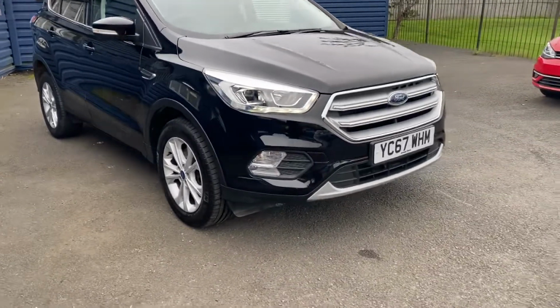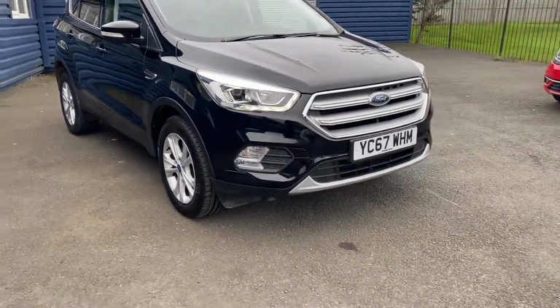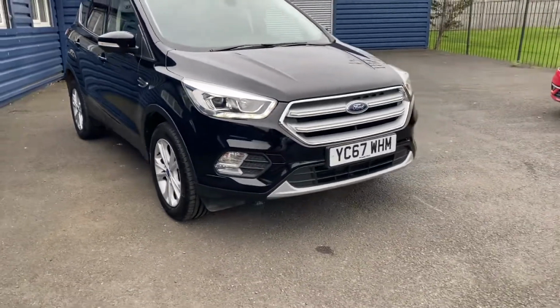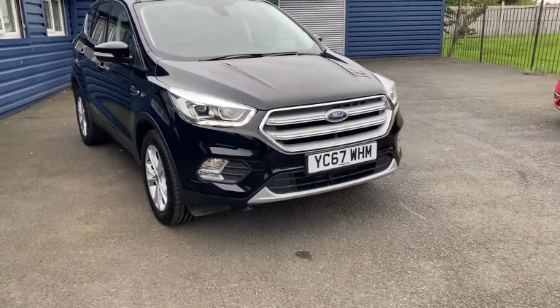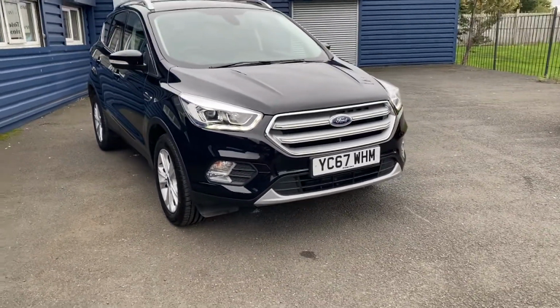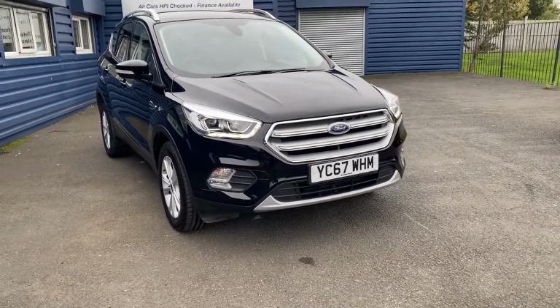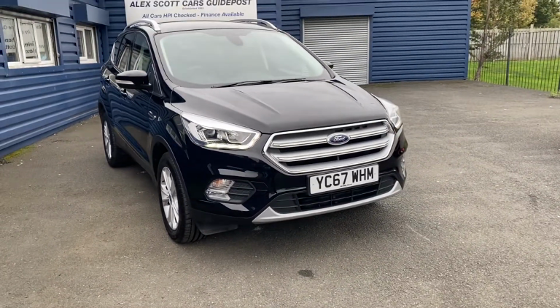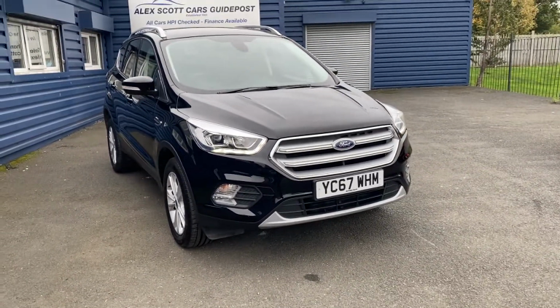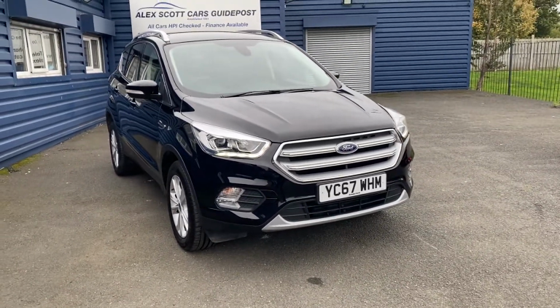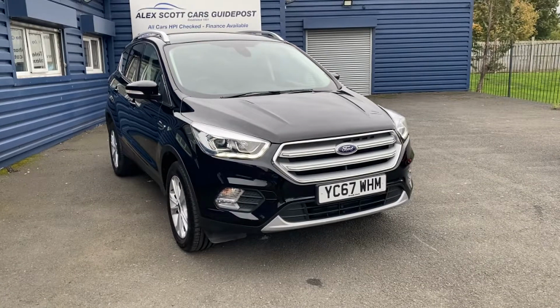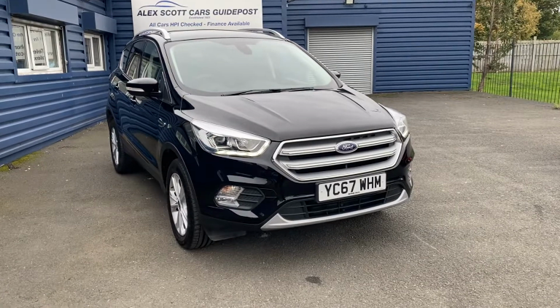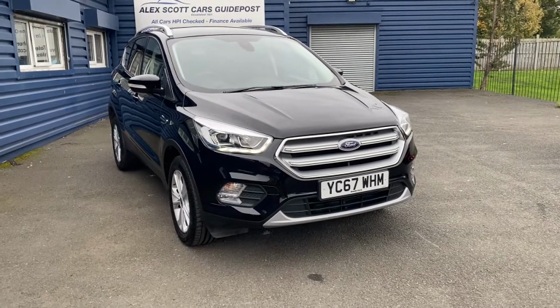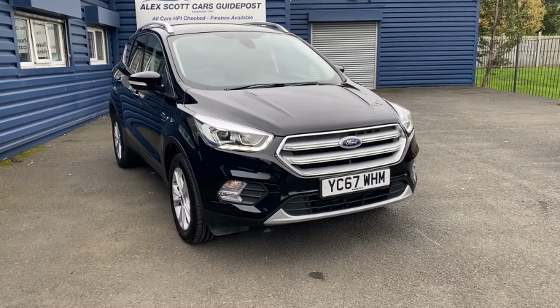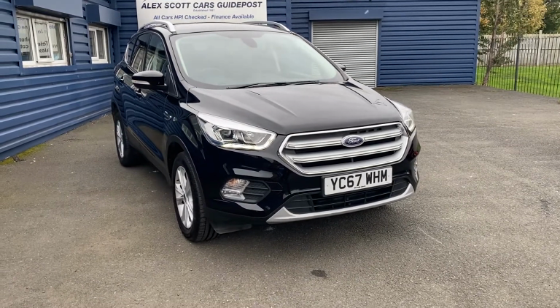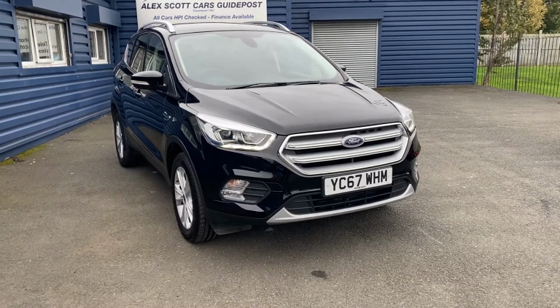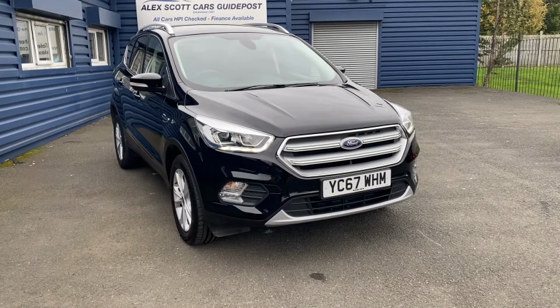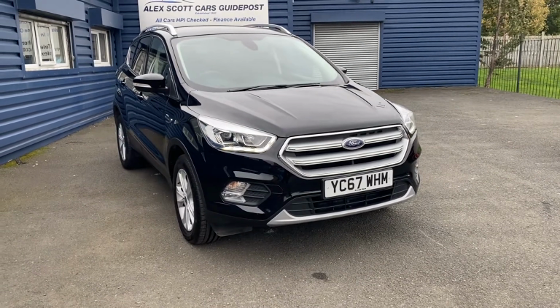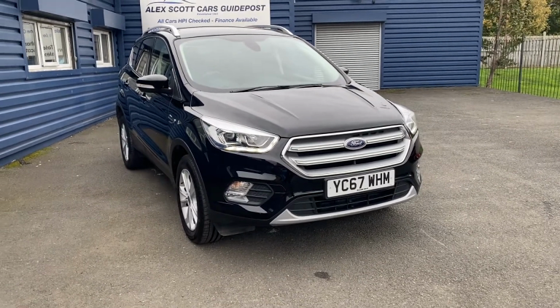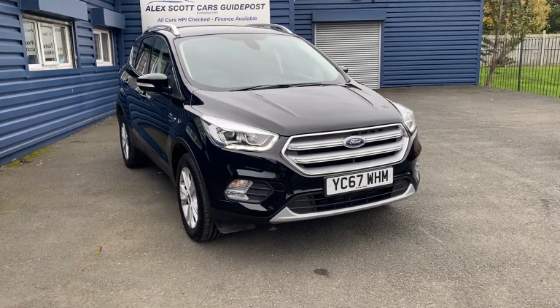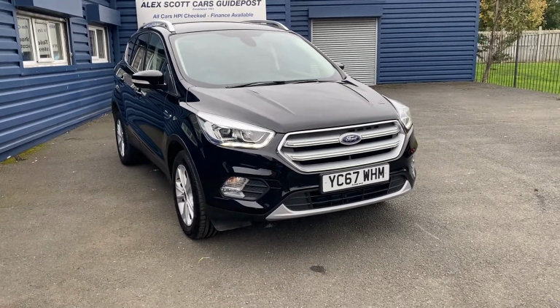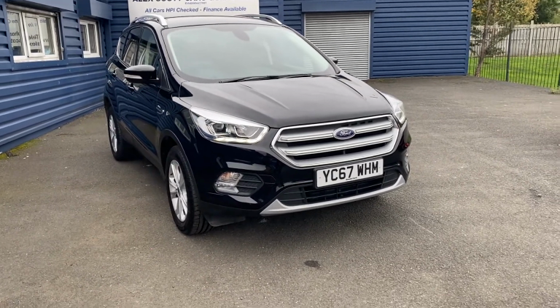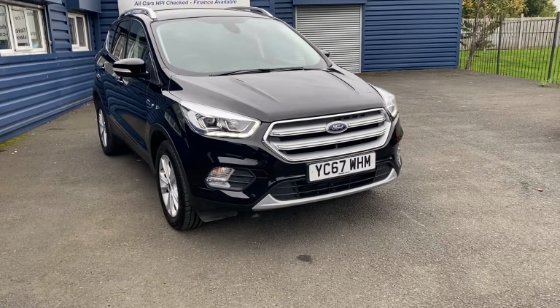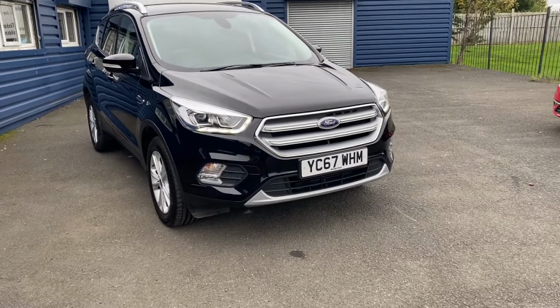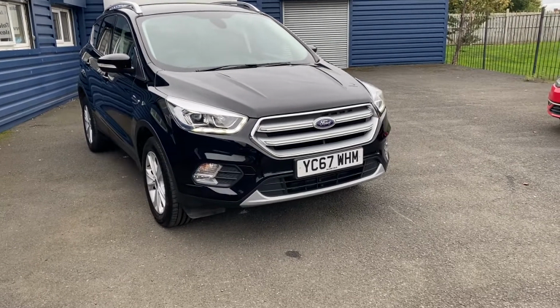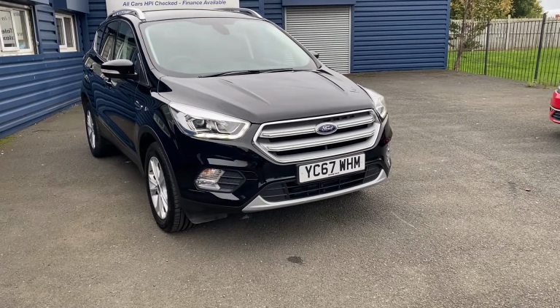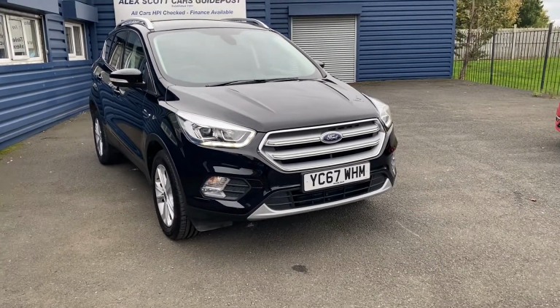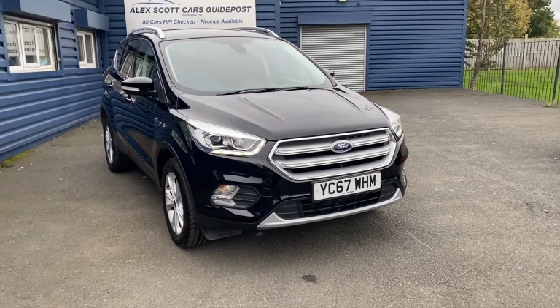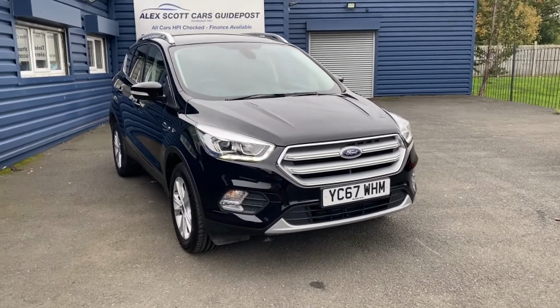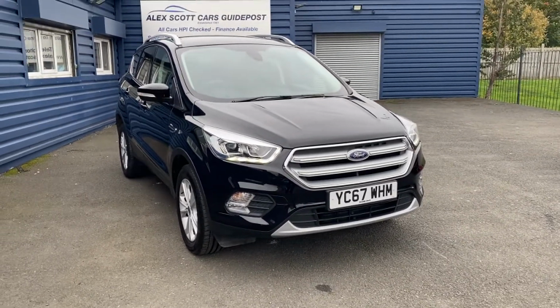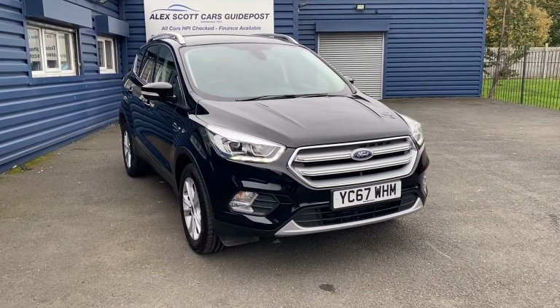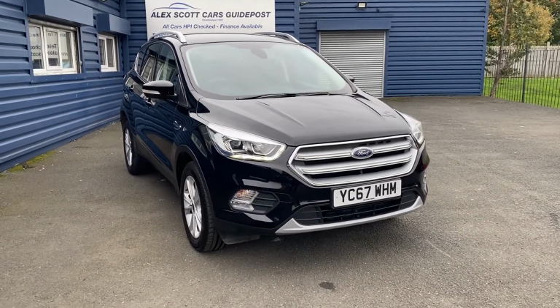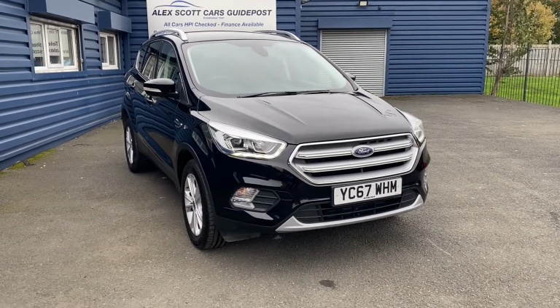Just to recap — it's a Ford Cougar, Titanium is the trim level, and it's a 1.5 diesel engine with a manual gearbox. Thank you very much.